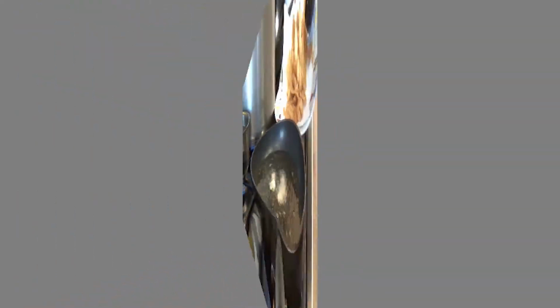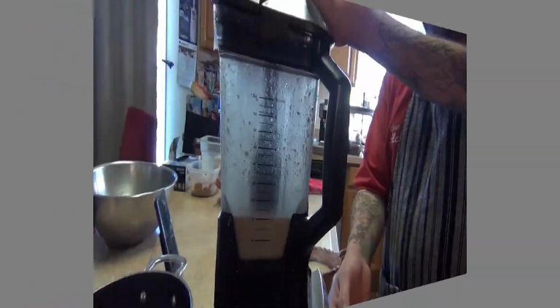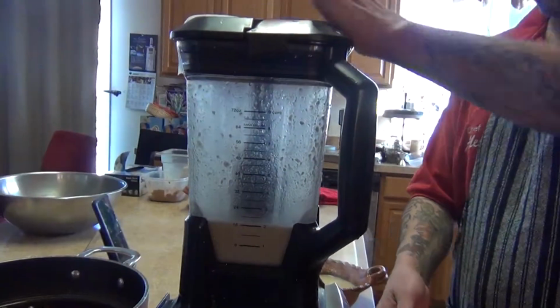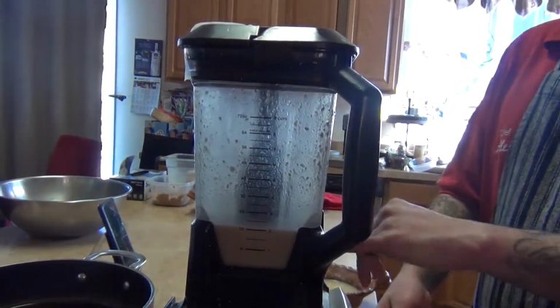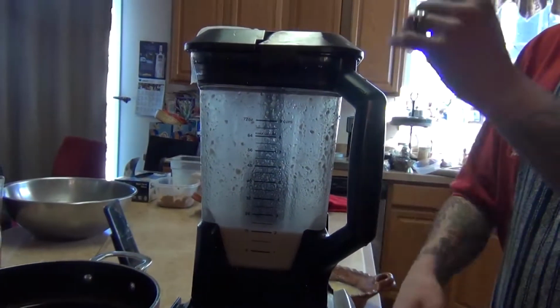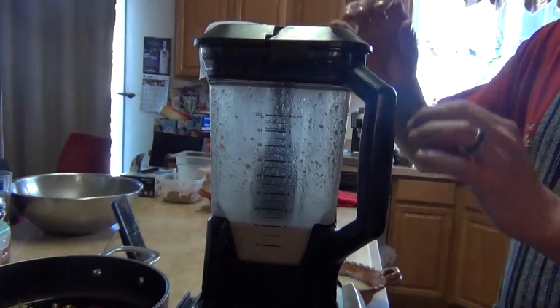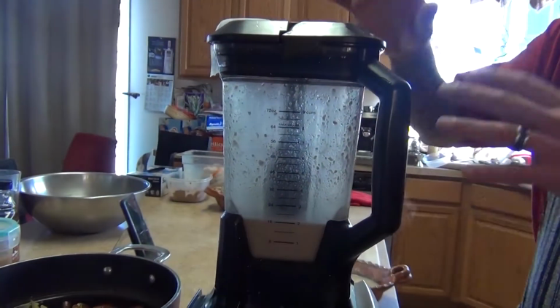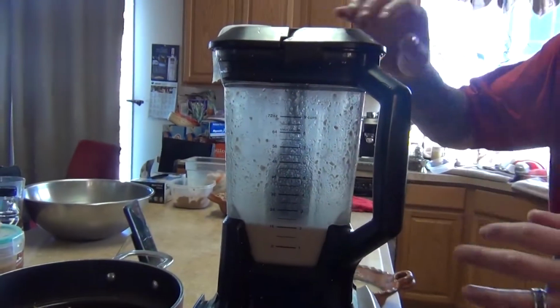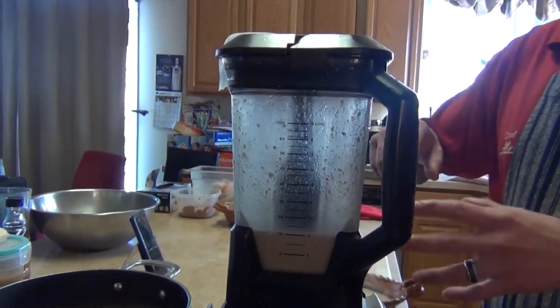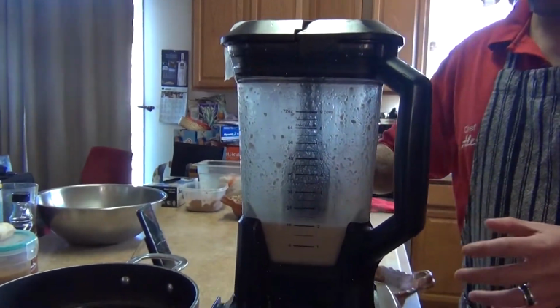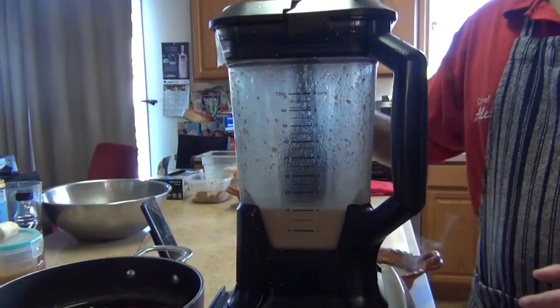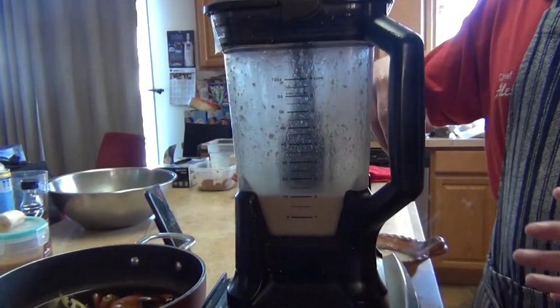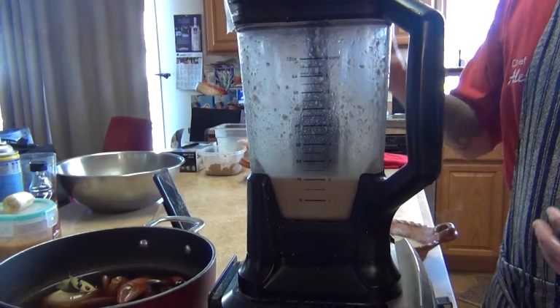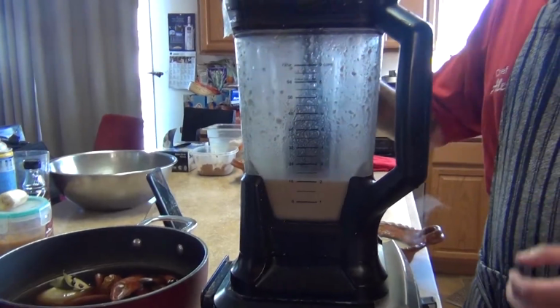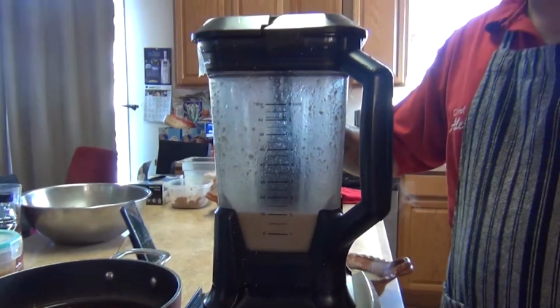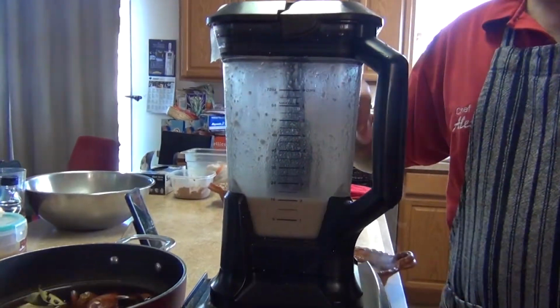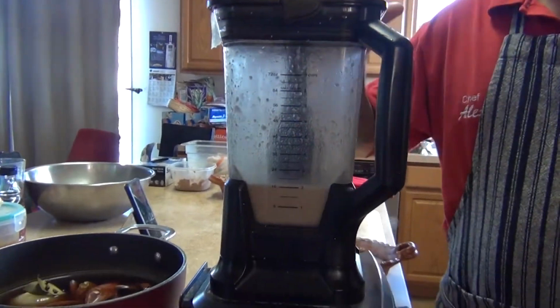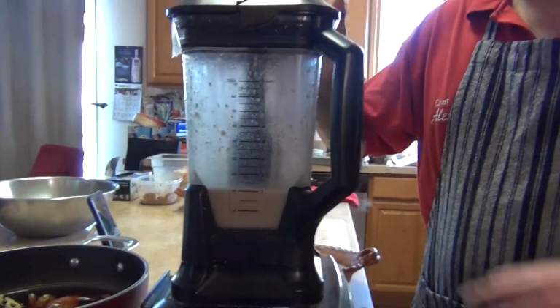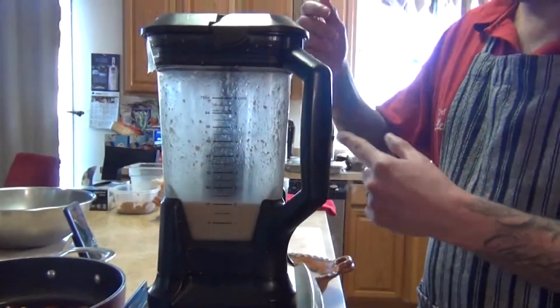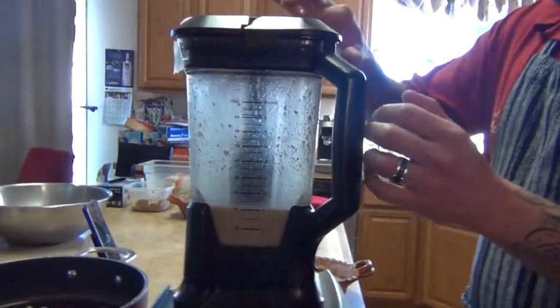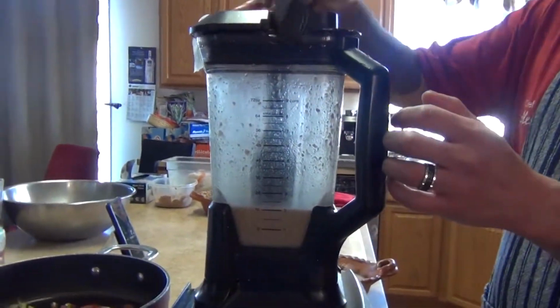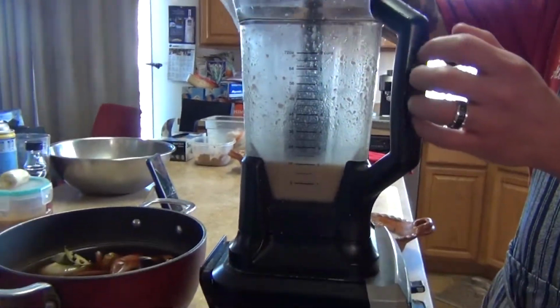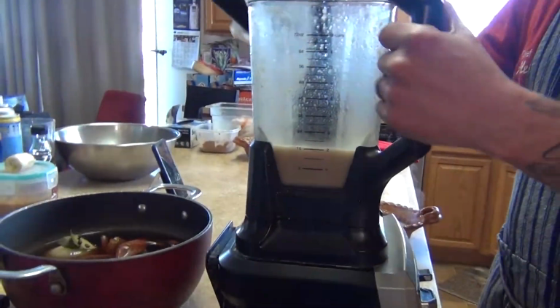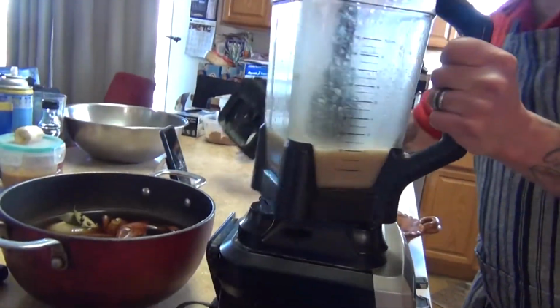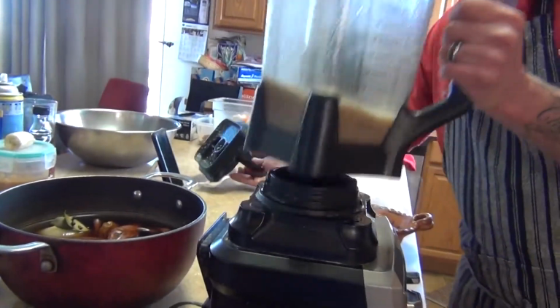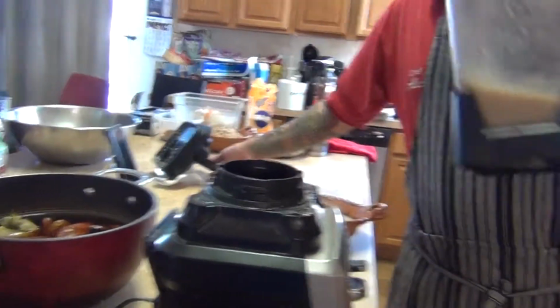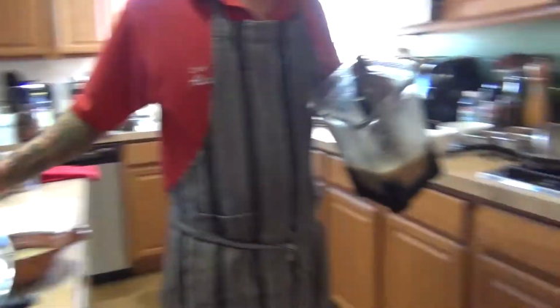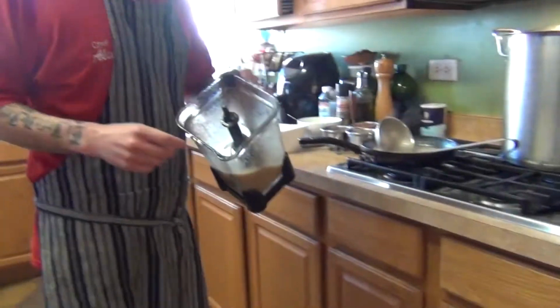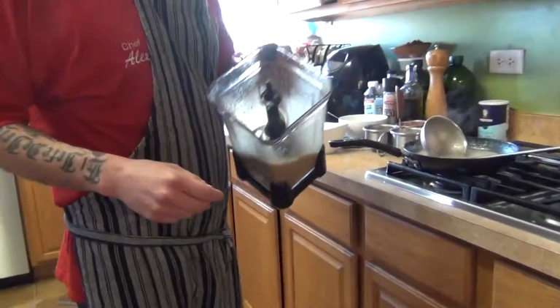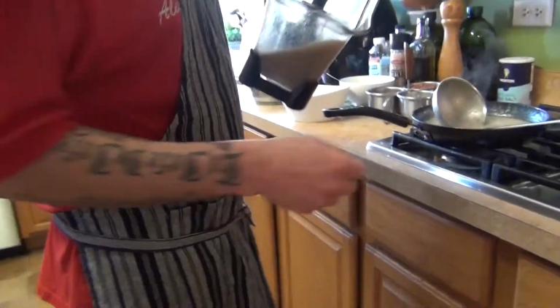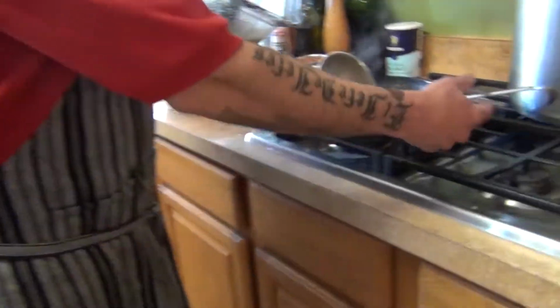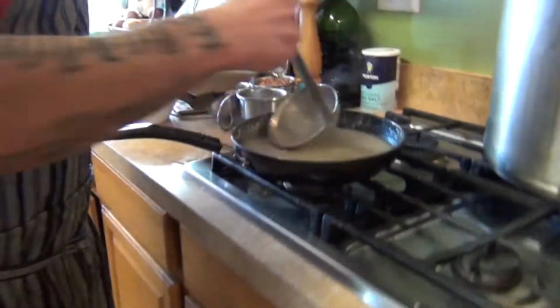After you have your soup ready to blend, you're going to put the tortillas and the garlic in, then just add a little water. I'm going to blend it. After you take it out, this is the consistency you want — like this.